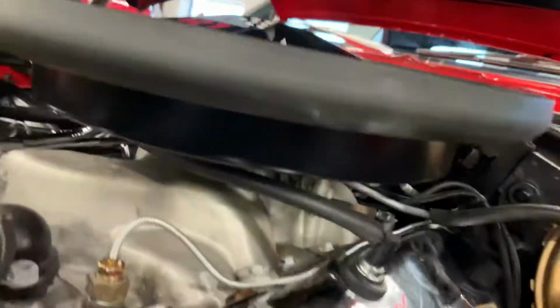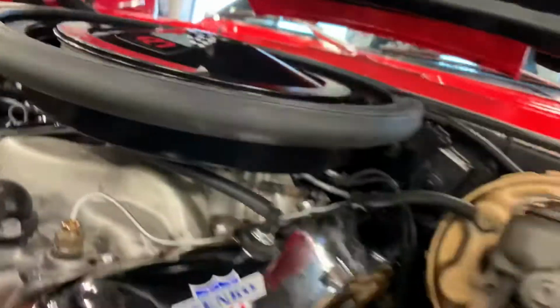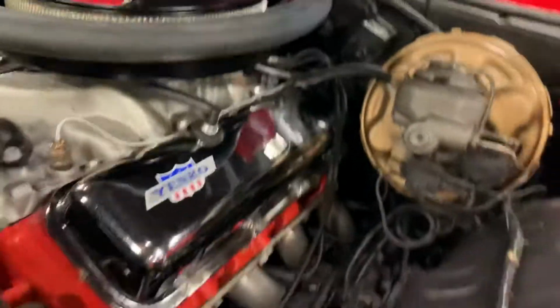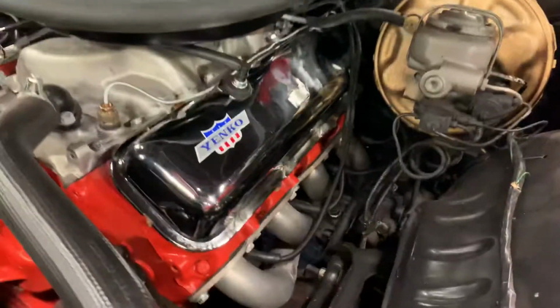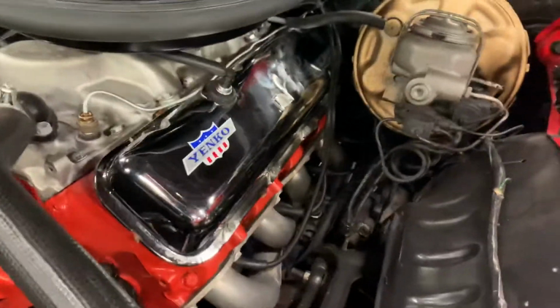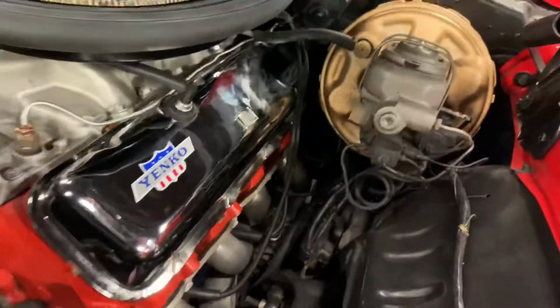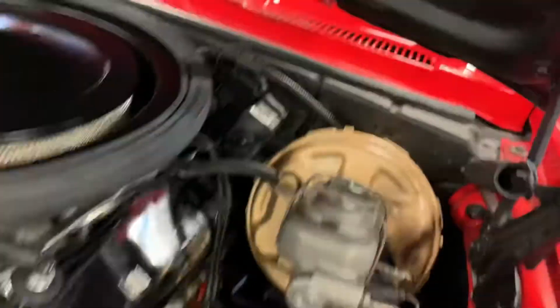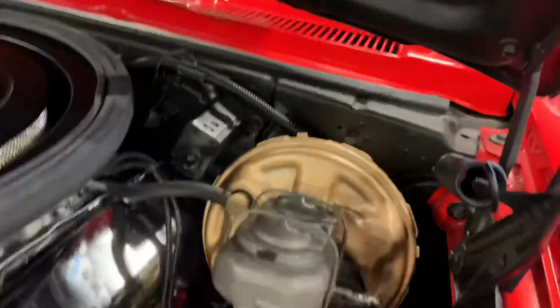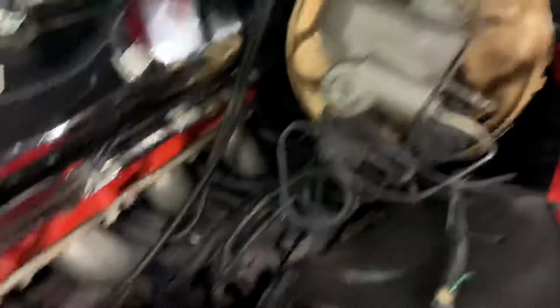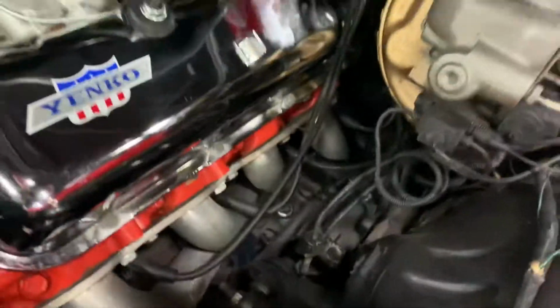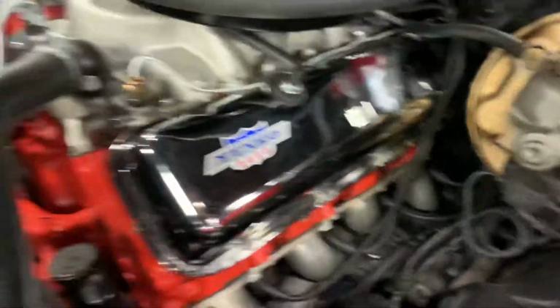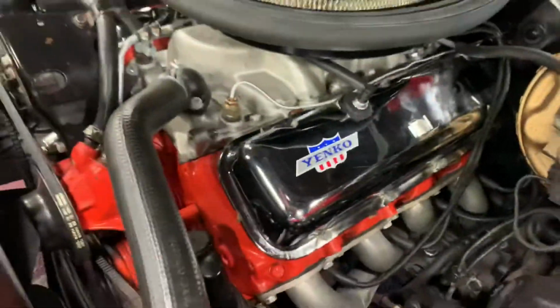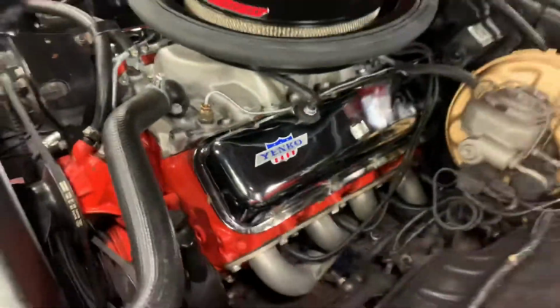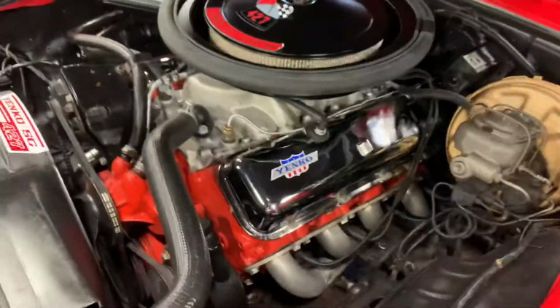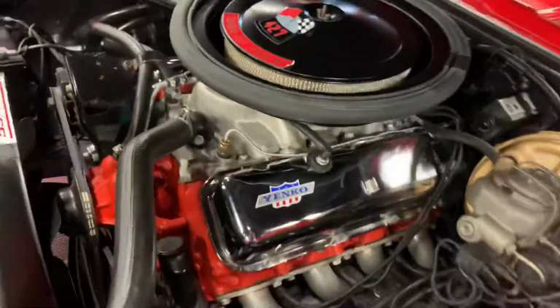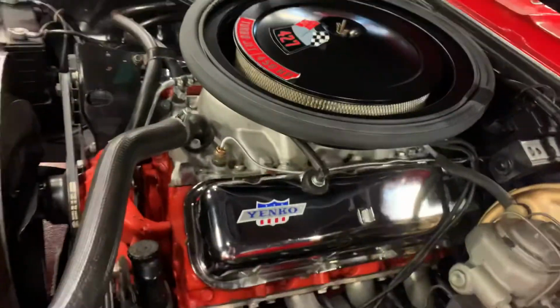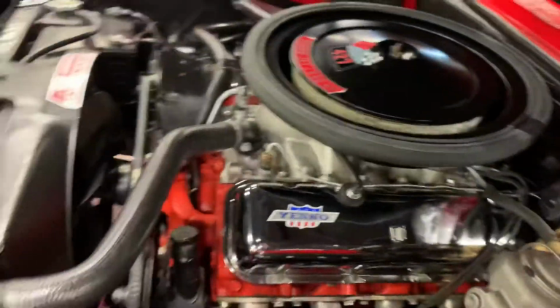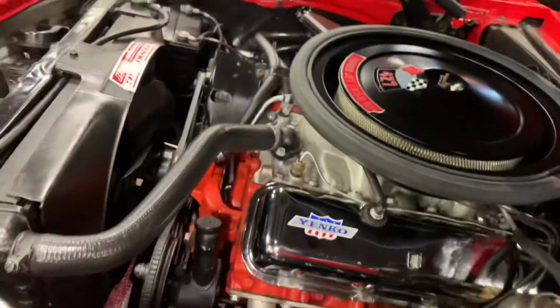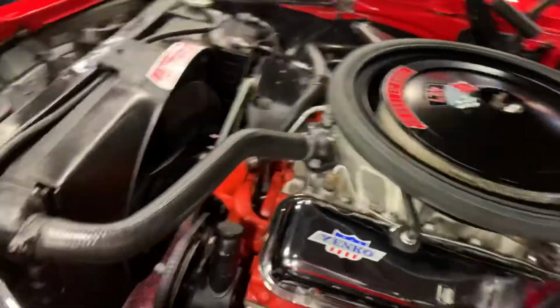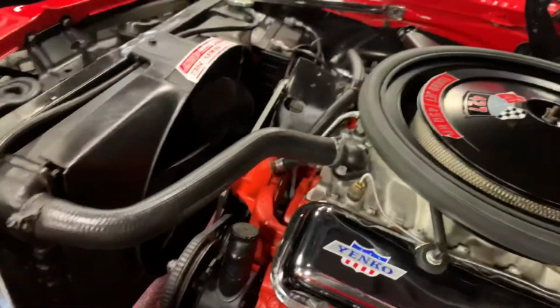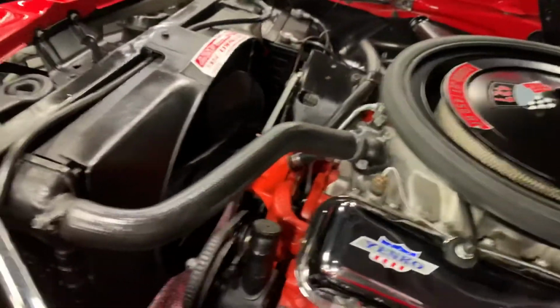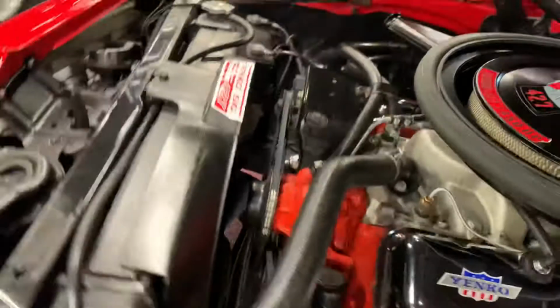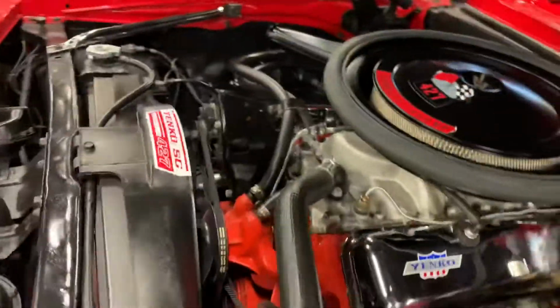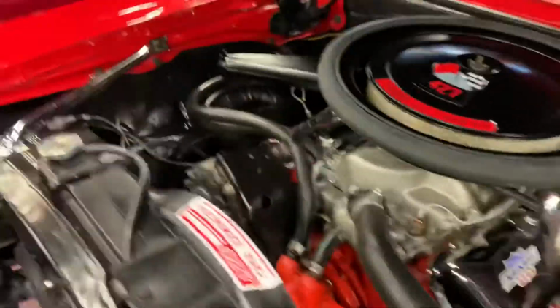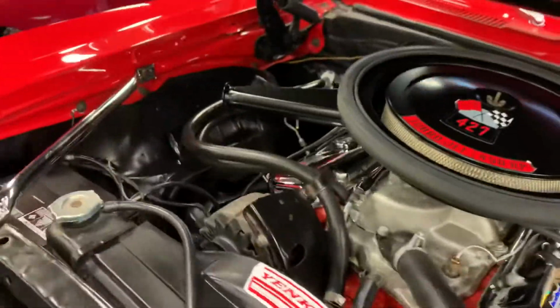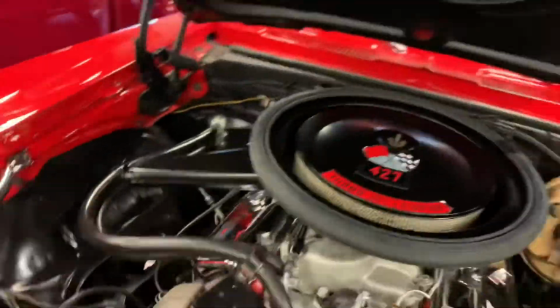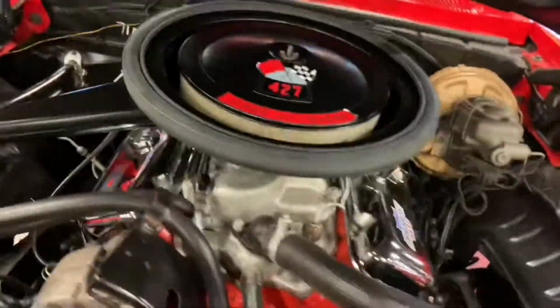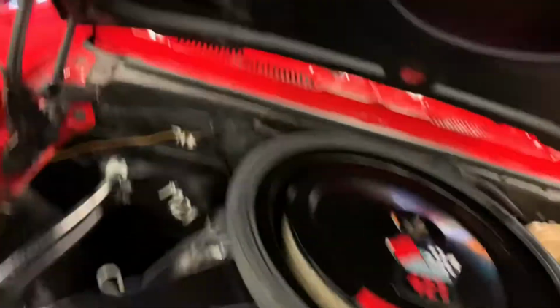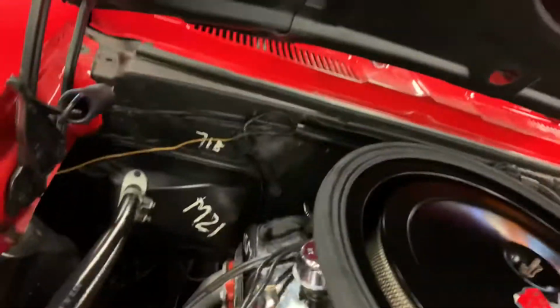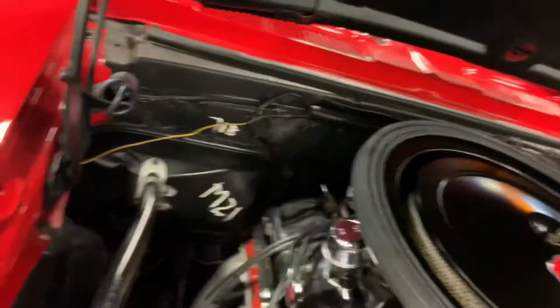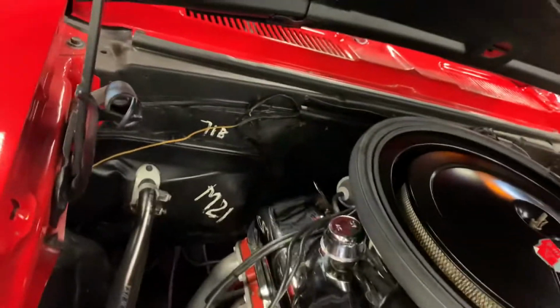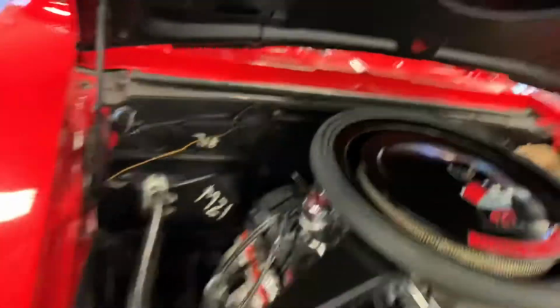Just added a nice mild cam to it. As you can see, everything is nice and clean — power brakes, power steering. Dressed up very well to look like a Yenko replica. You even have the nice Yenko coating up on the firewall as well.